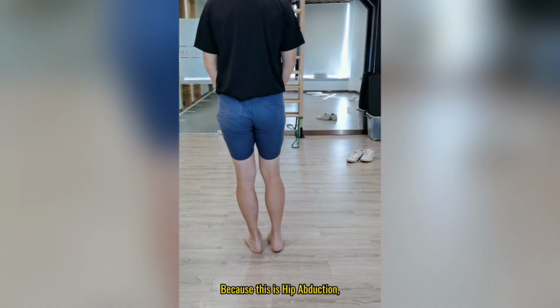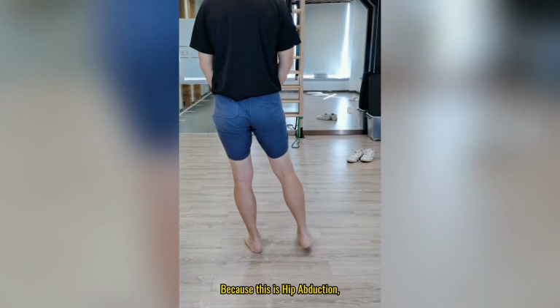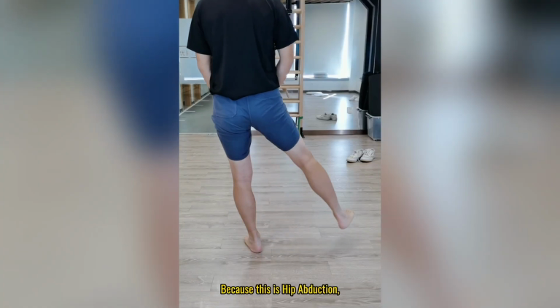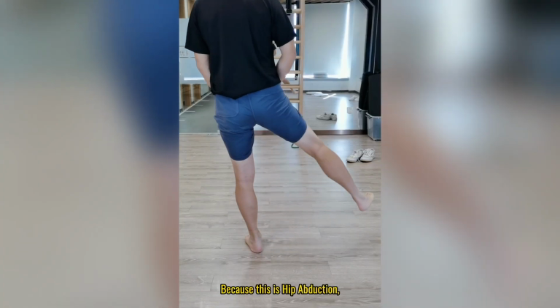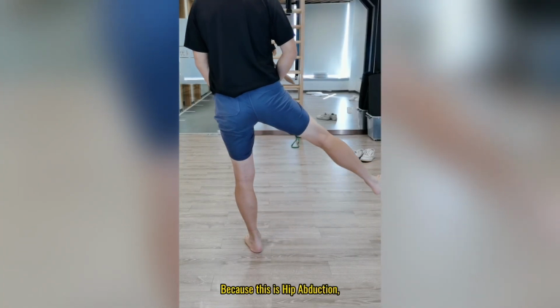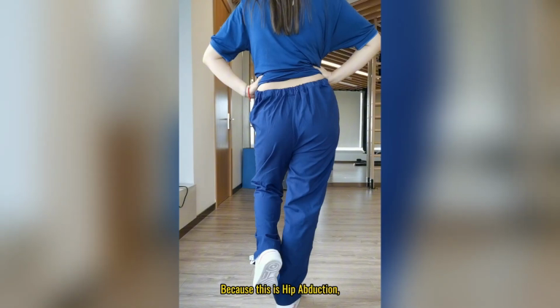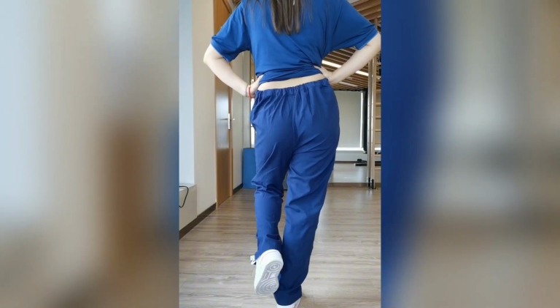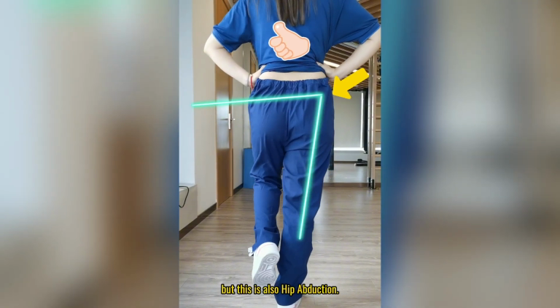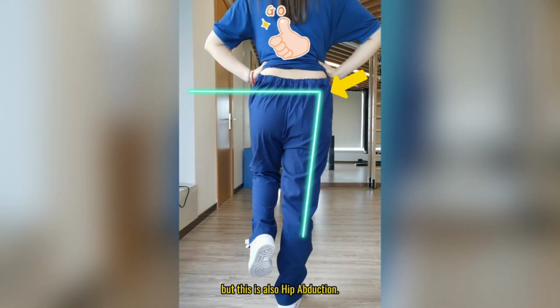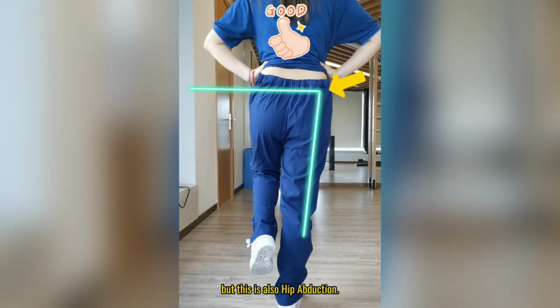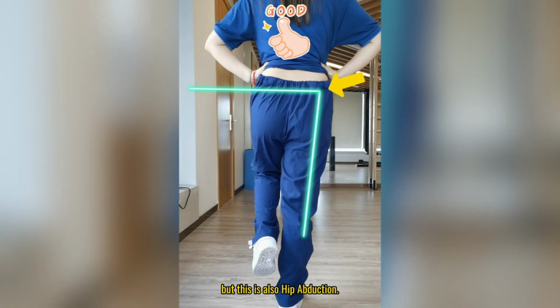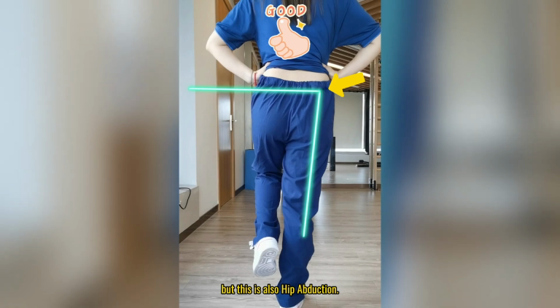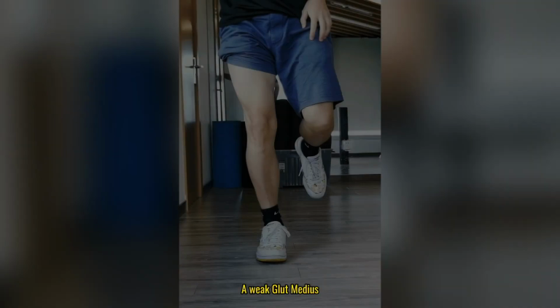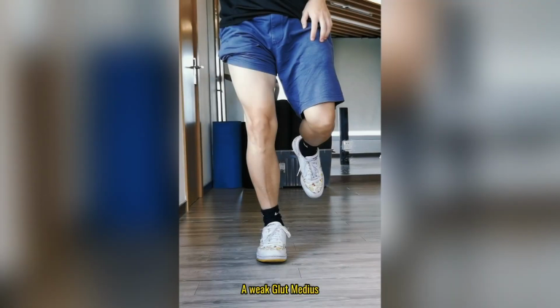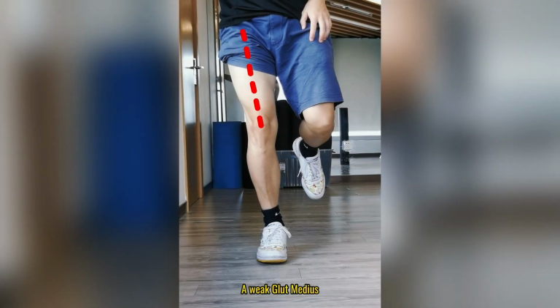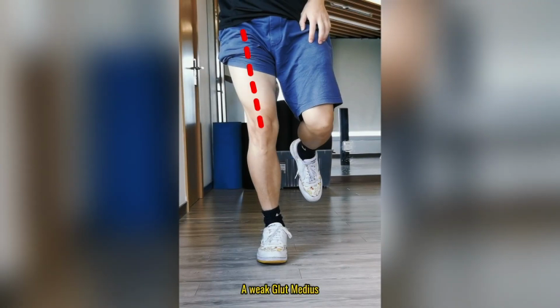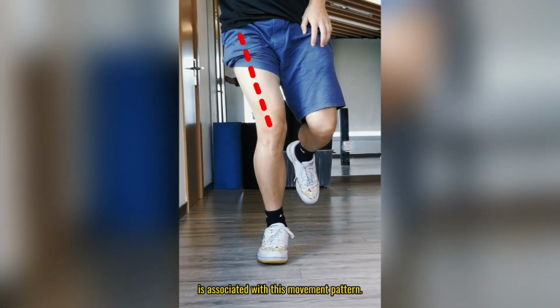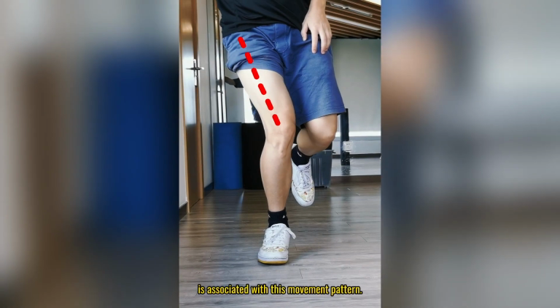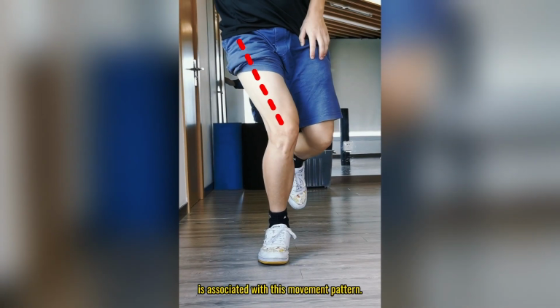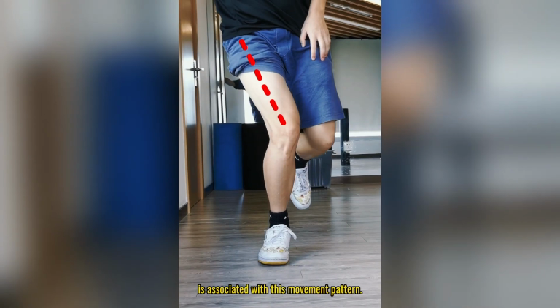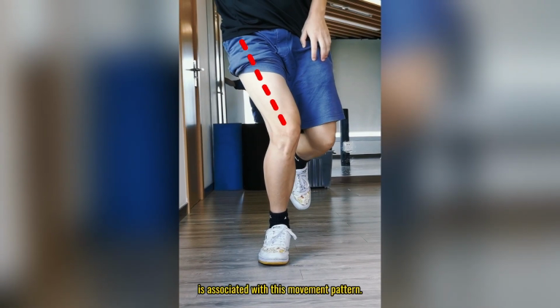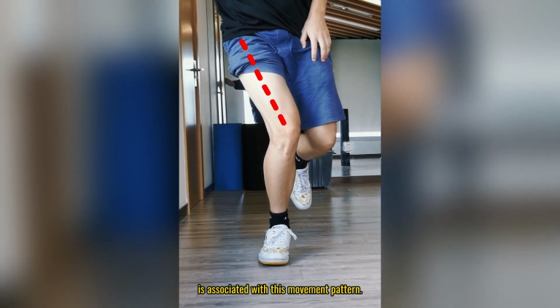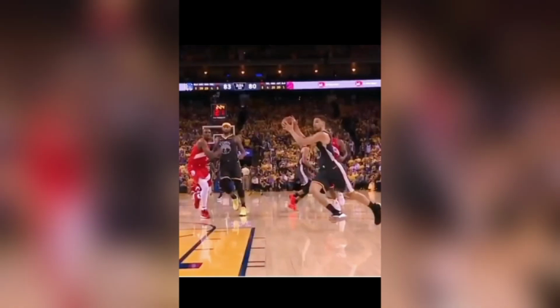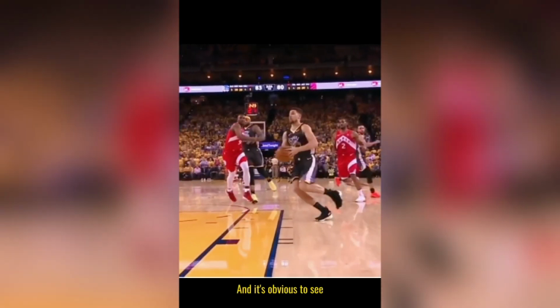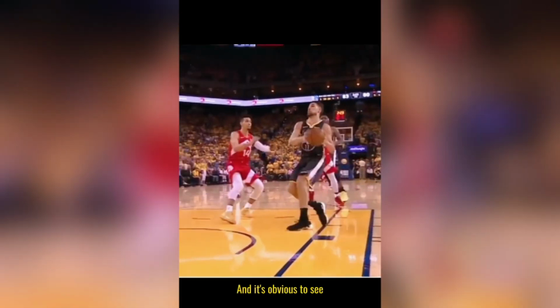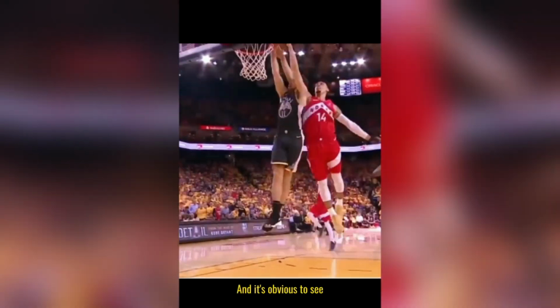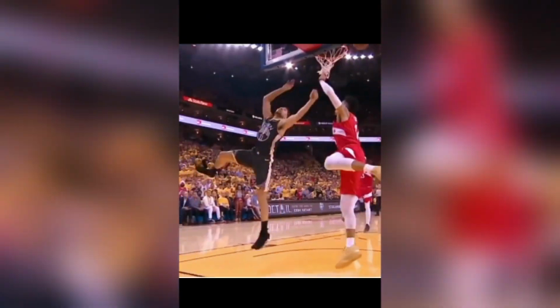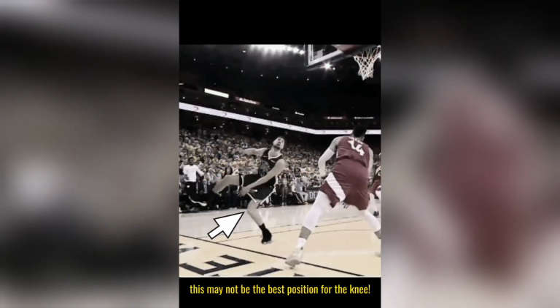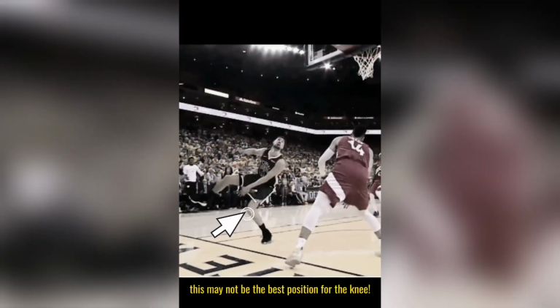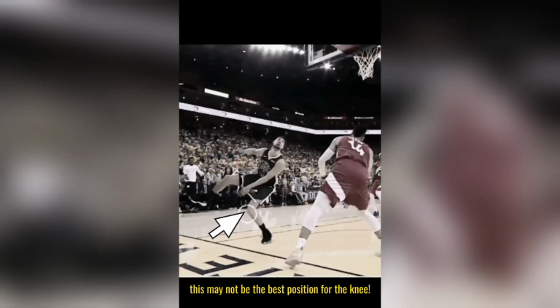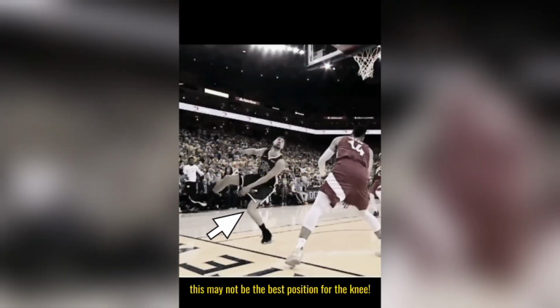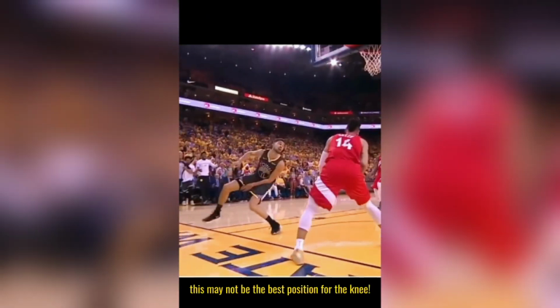Because this is hip abduction, but this is also hip abduction — the weak glute medius. It's associated with this movement pattern. And it's obvious to see, this may not be the best position for the knee.